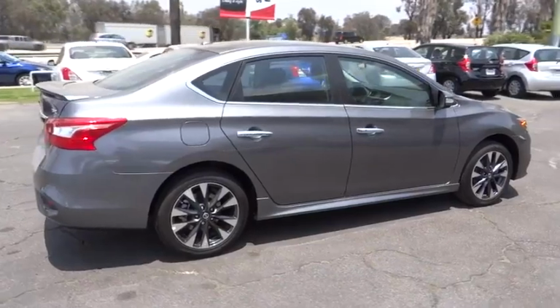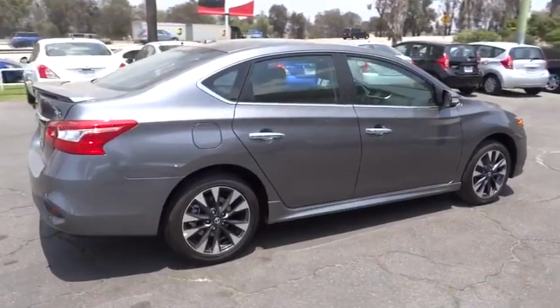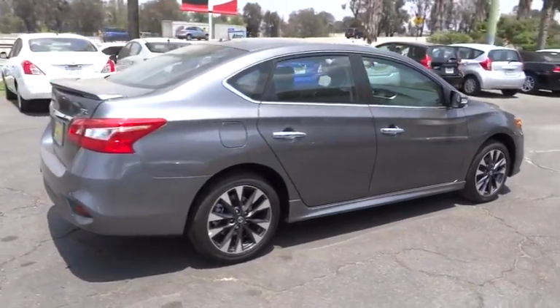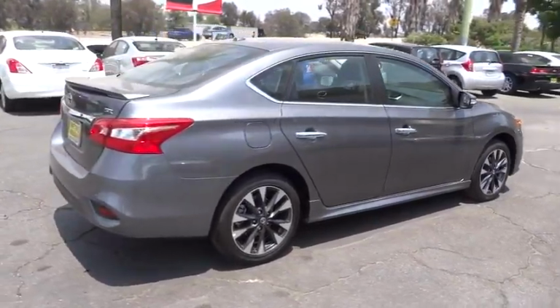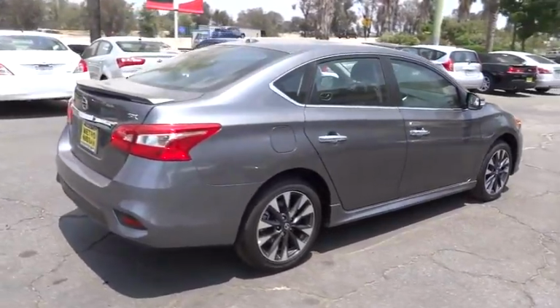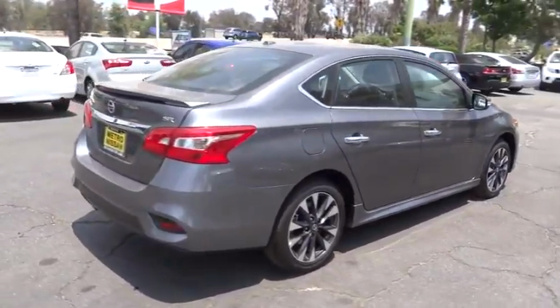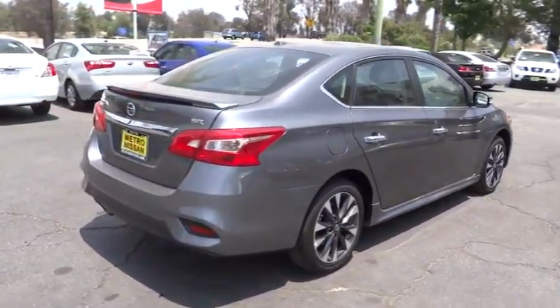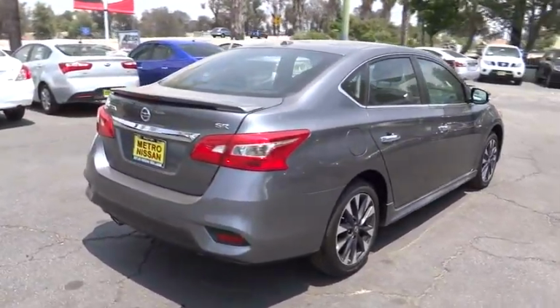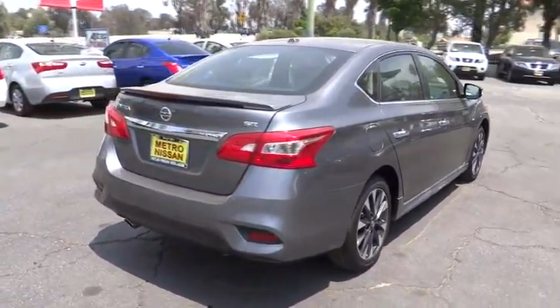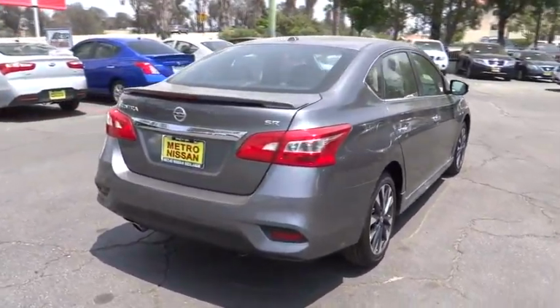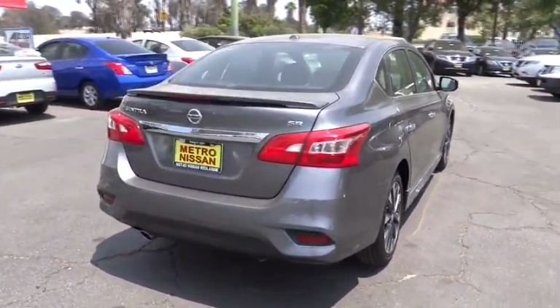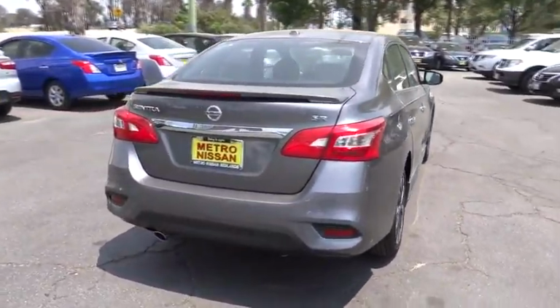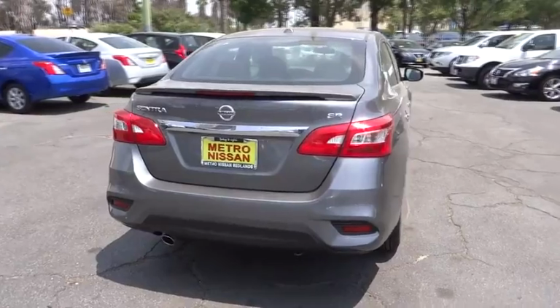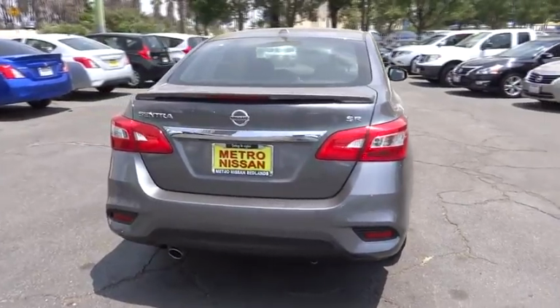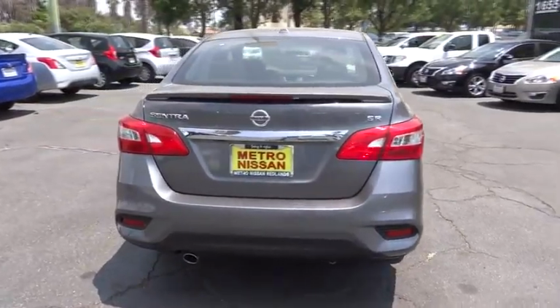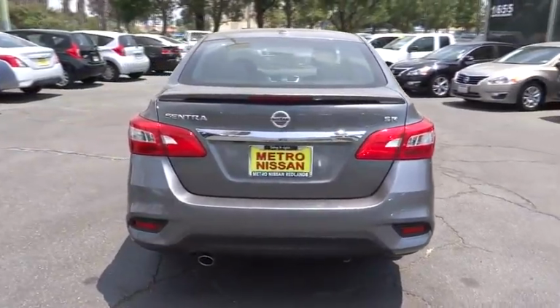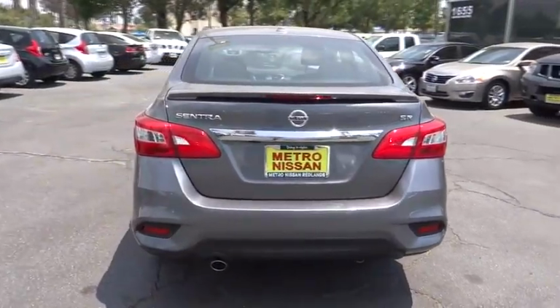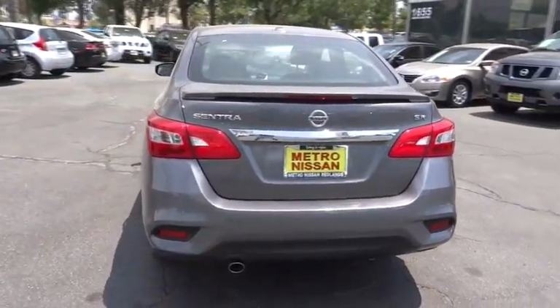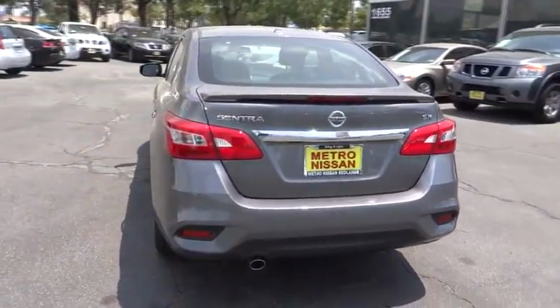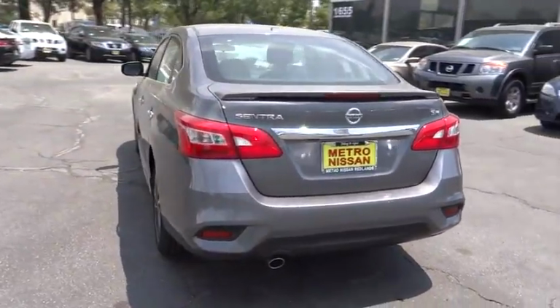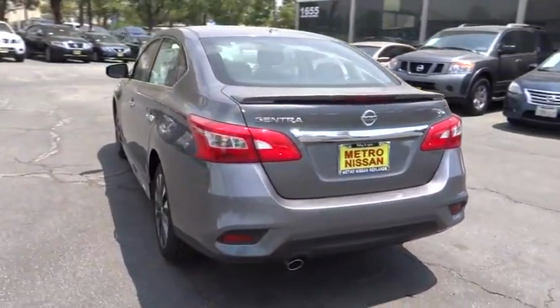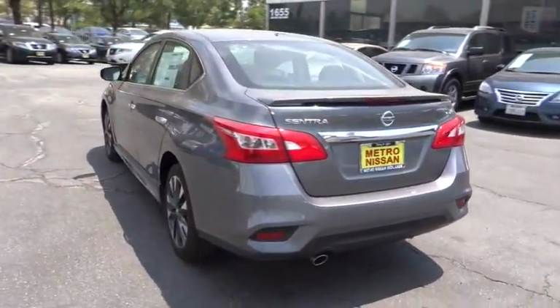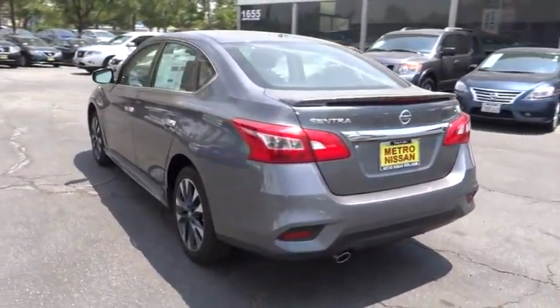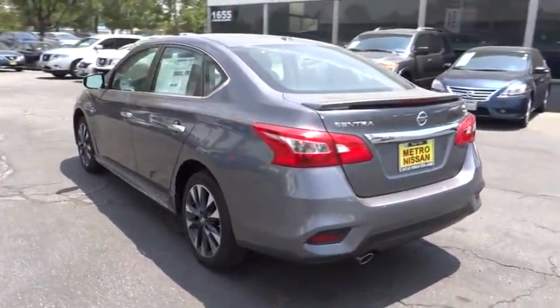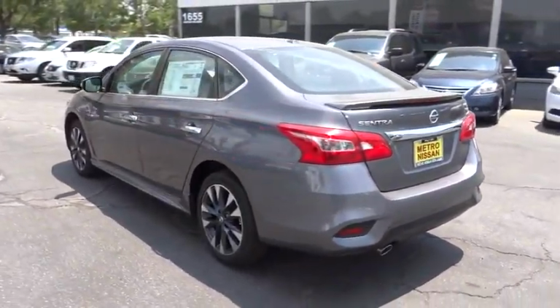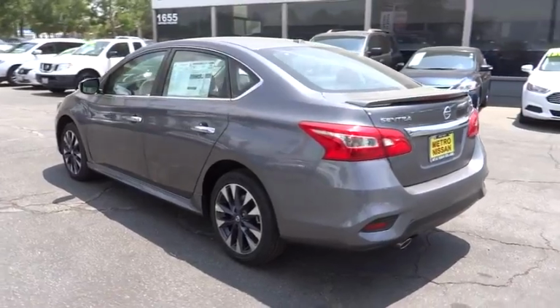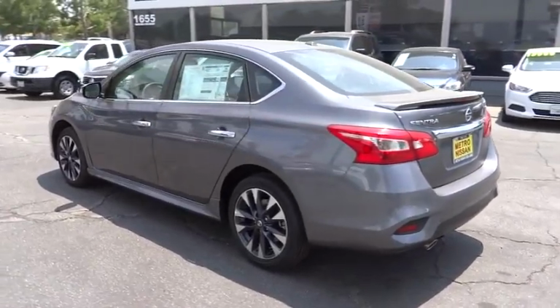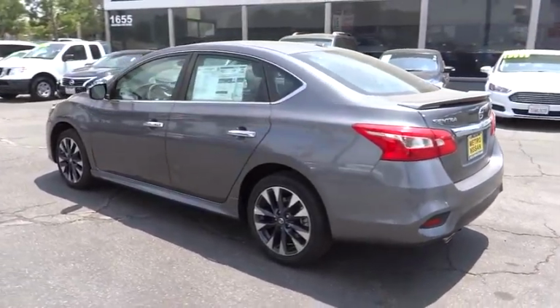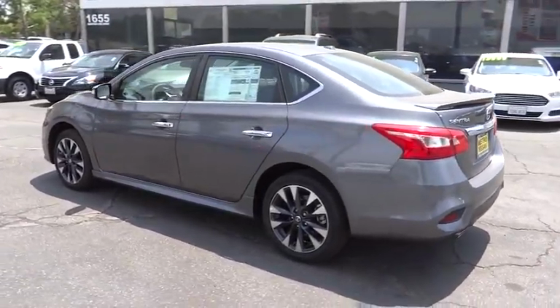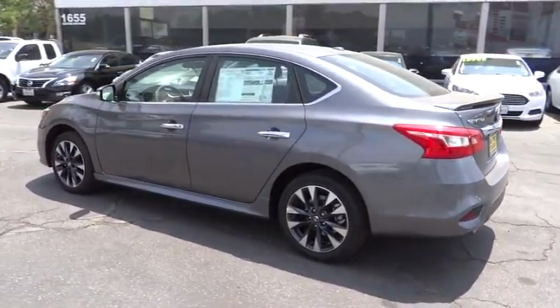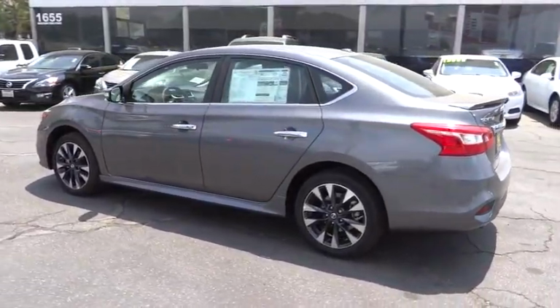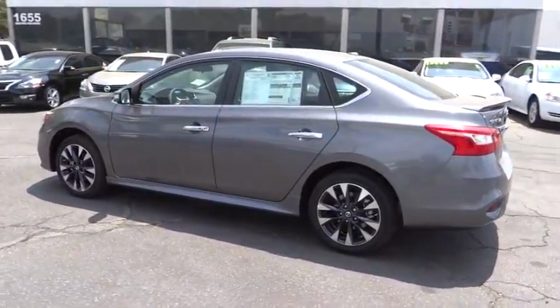Stability control, keyless entry, traction control, anti-lock braking system, steering wheel audio control, backup camera, Bluetooth, leather-wrapped steering wheel, adjustable steering wheel, power steering, four-wheel disc brakes.